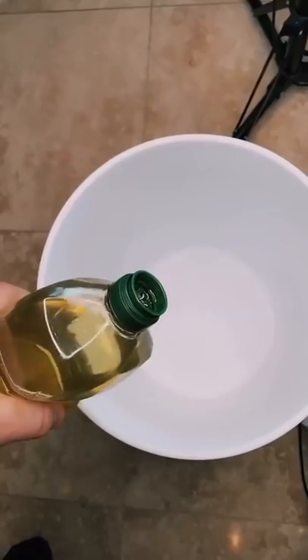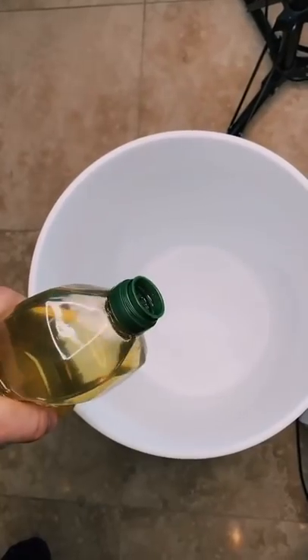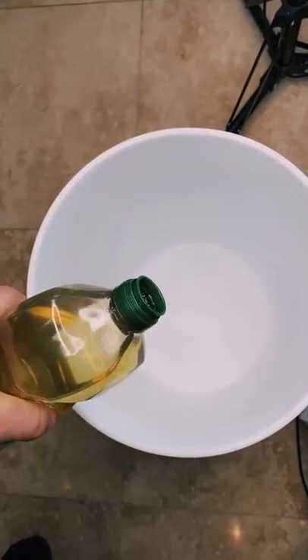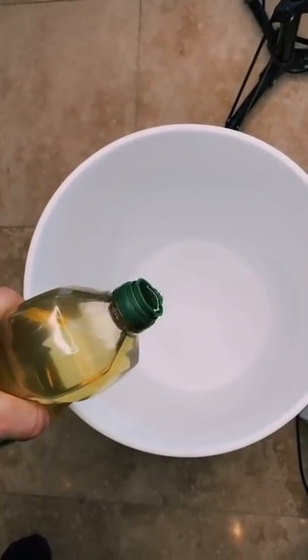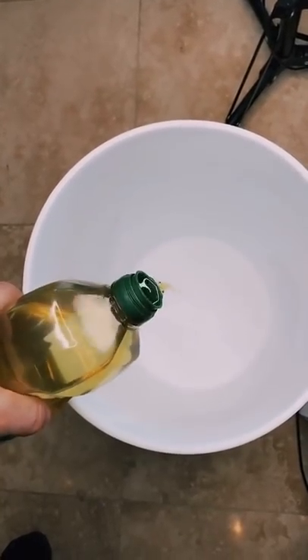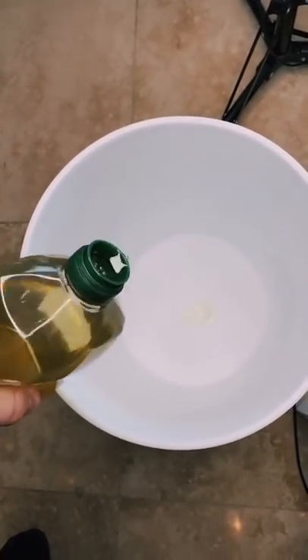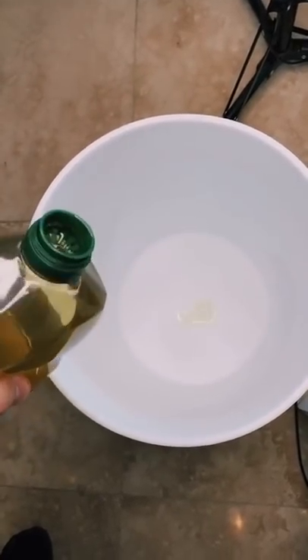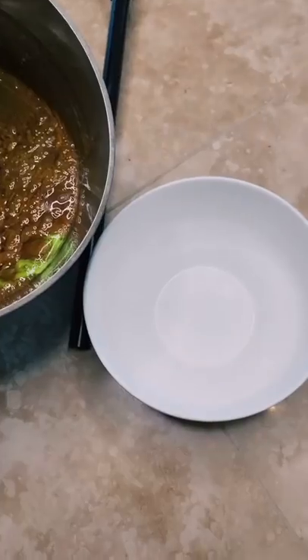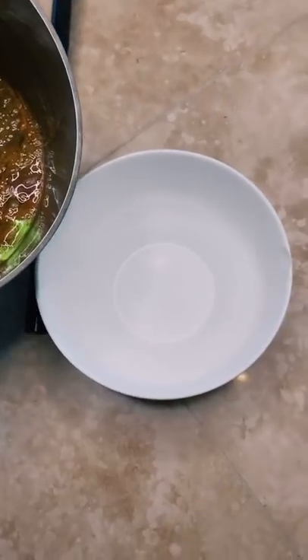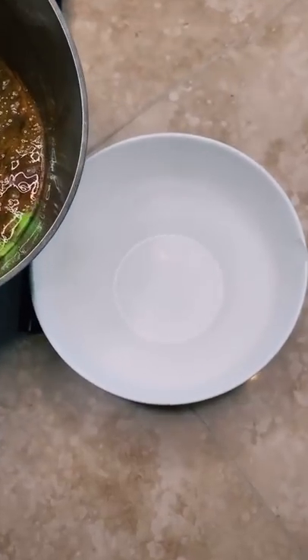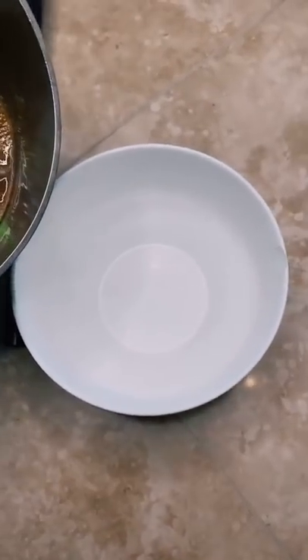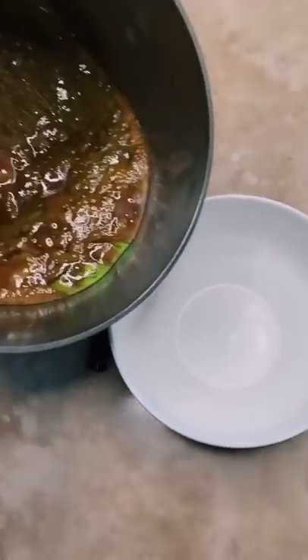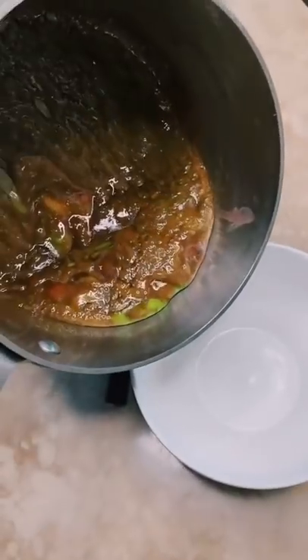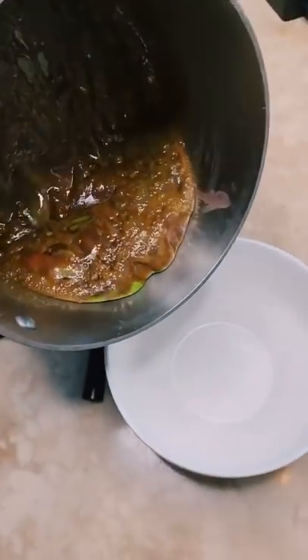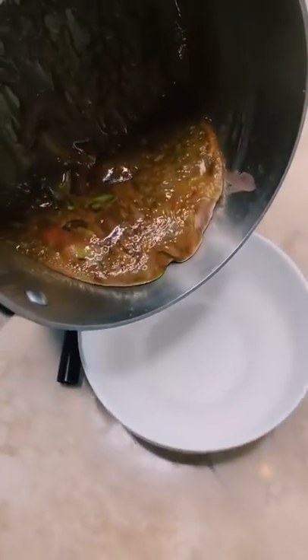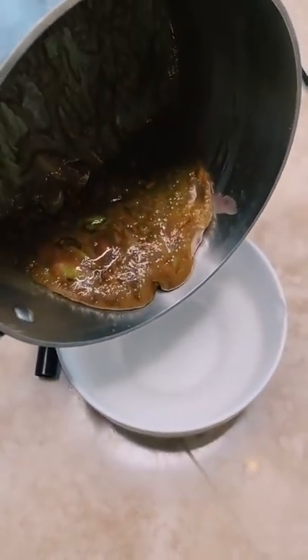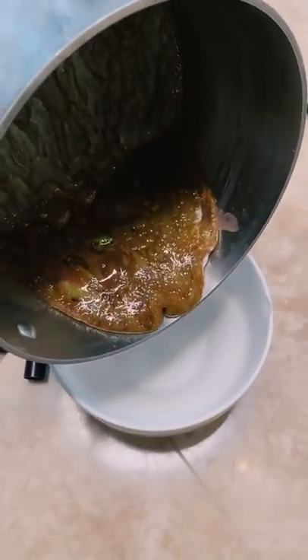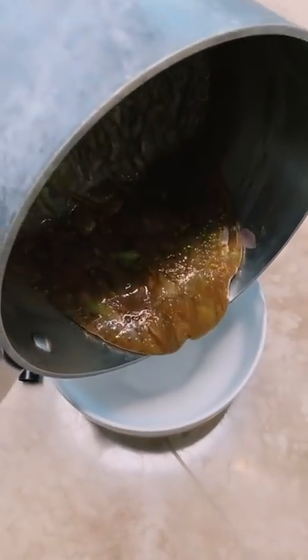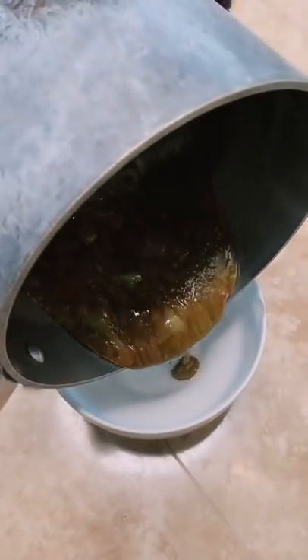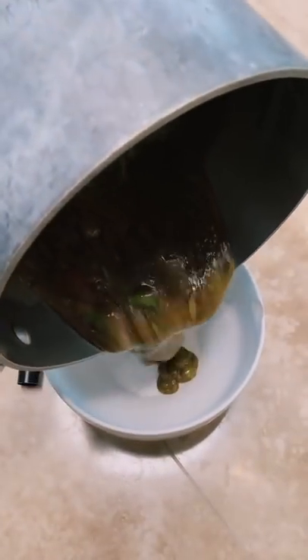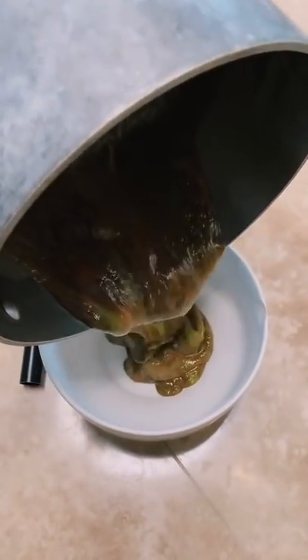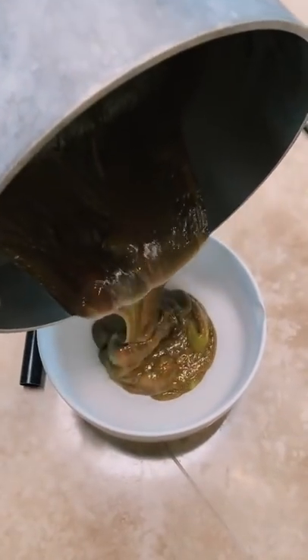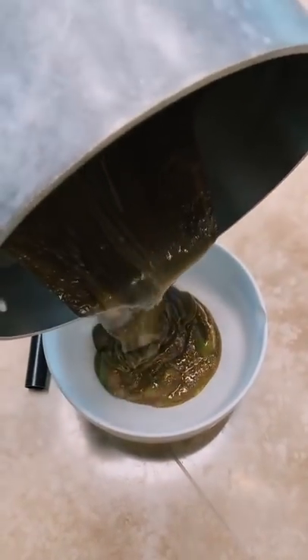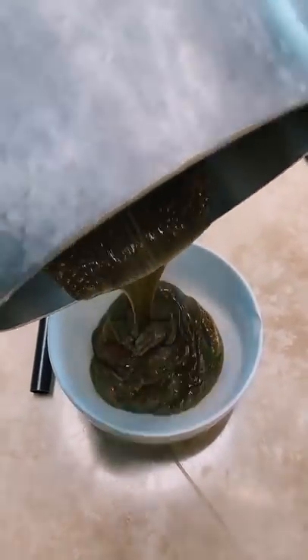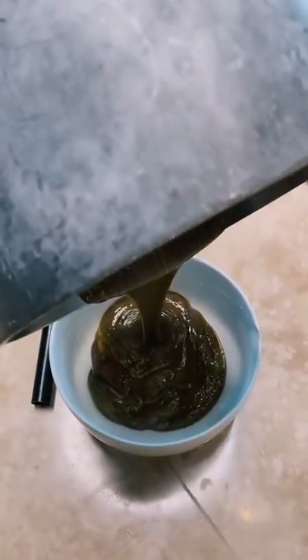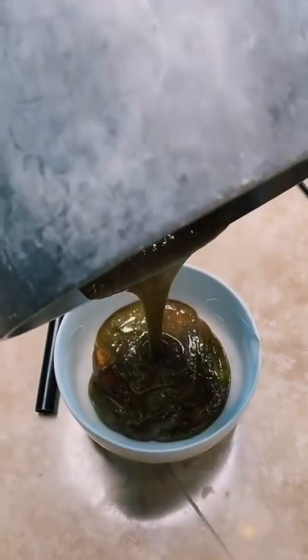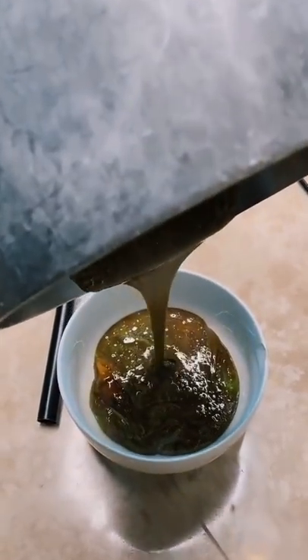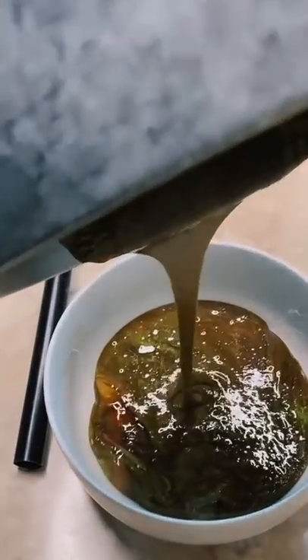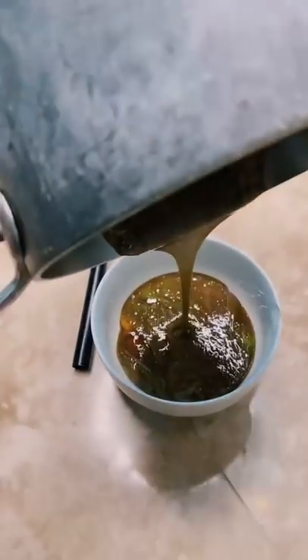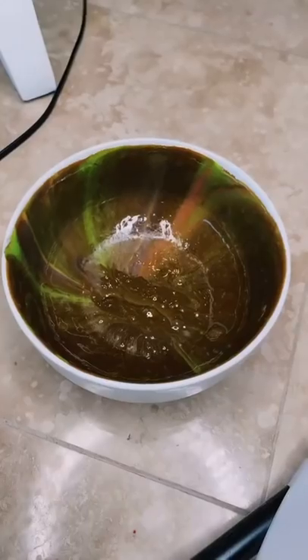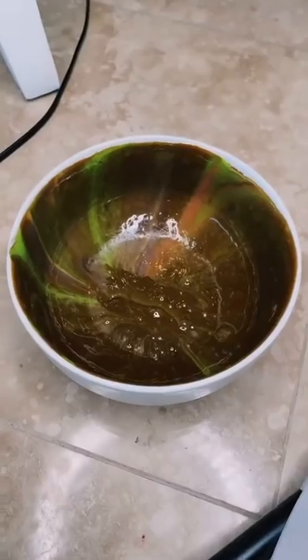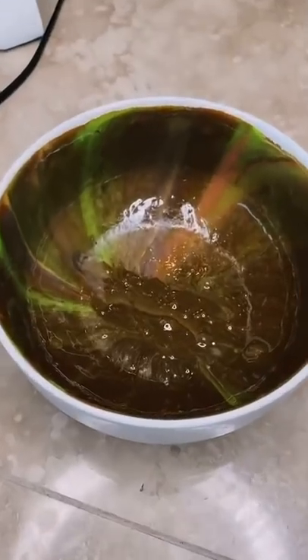Pour it in to make it so it doesn't completely stick. We're gonna use a bowl because I feel like it's too hot to put it in plastic — I don't want it to melt — so let's try this. Just pour it in the bowl. Okay, this is the end result.